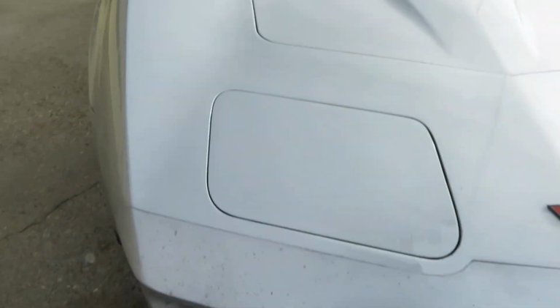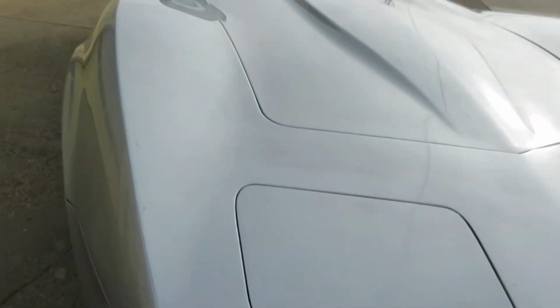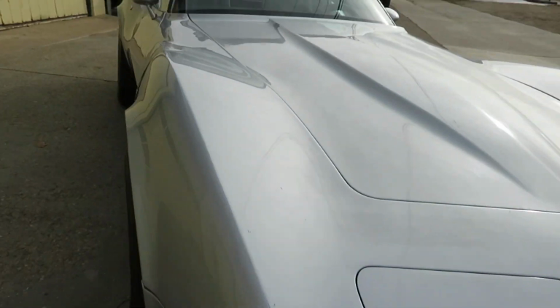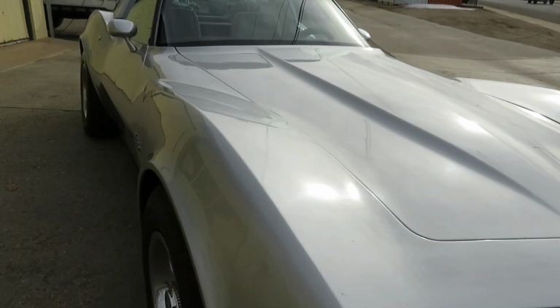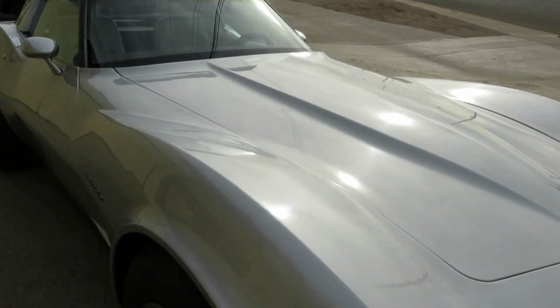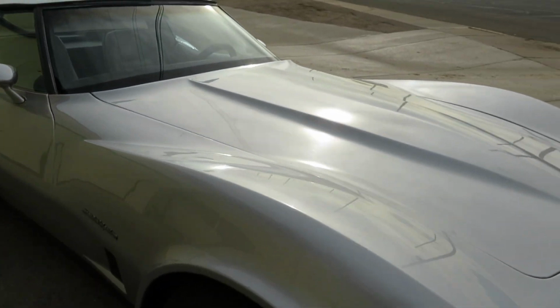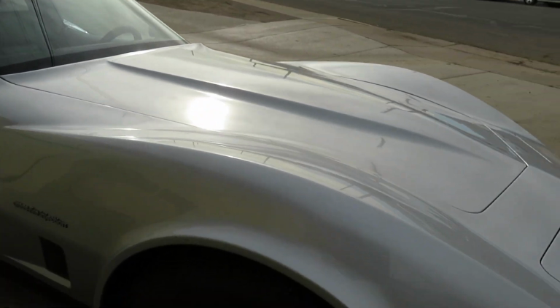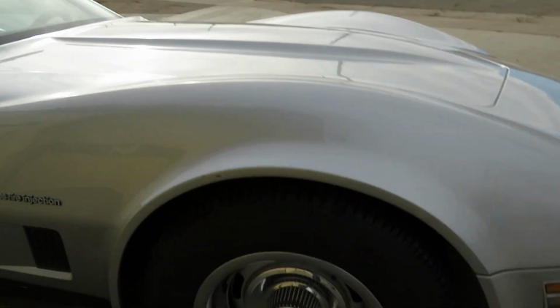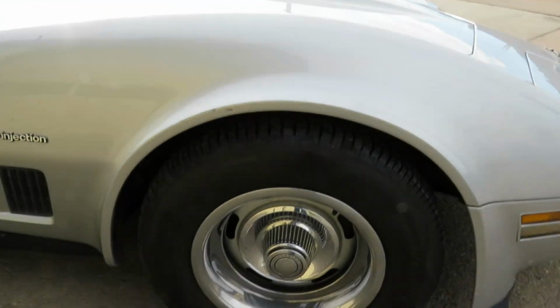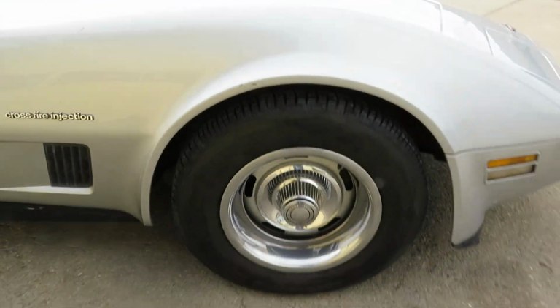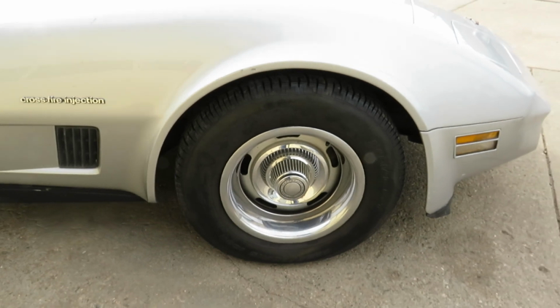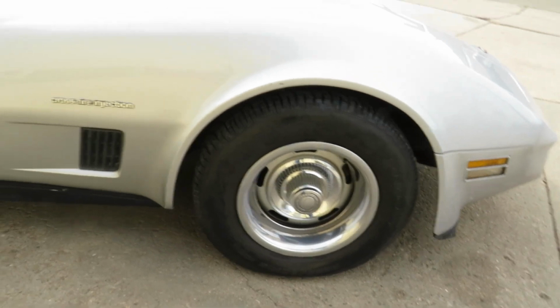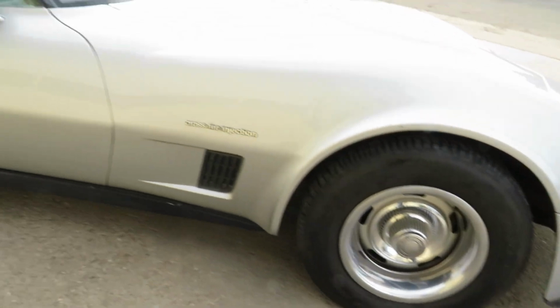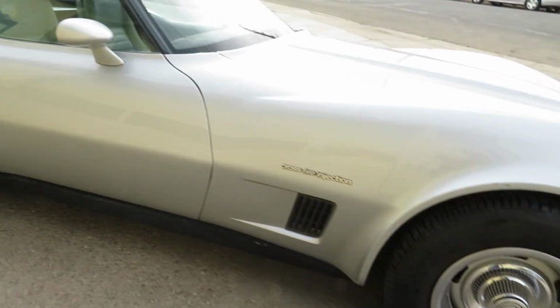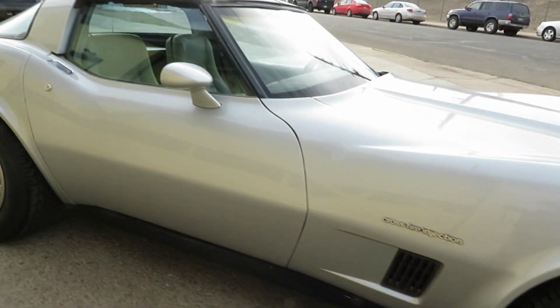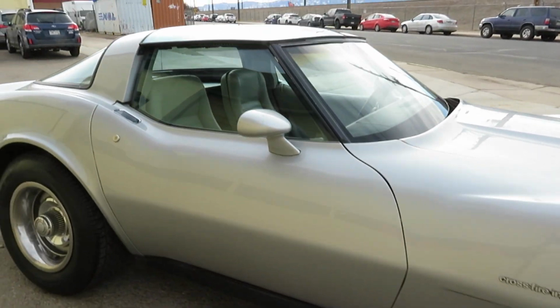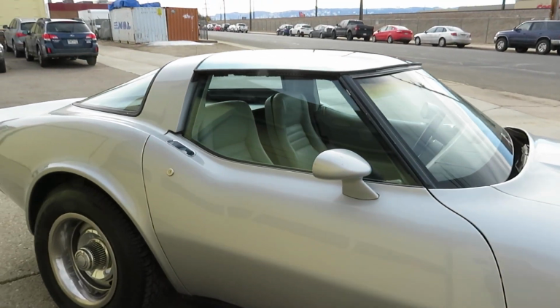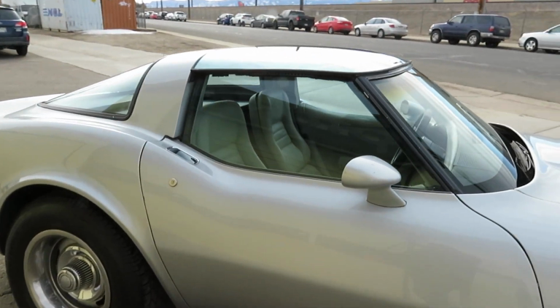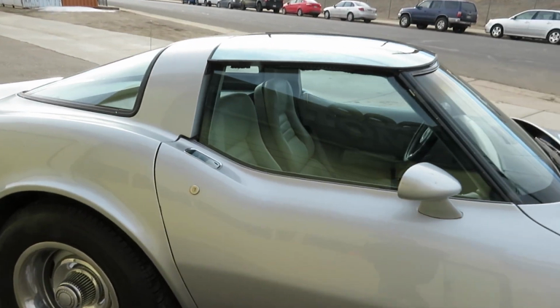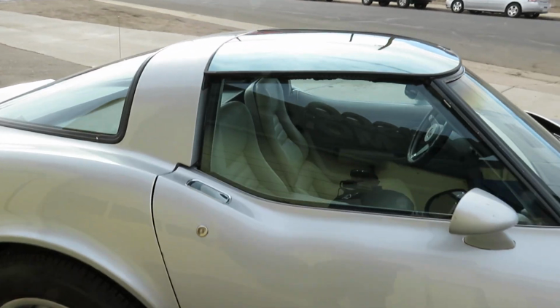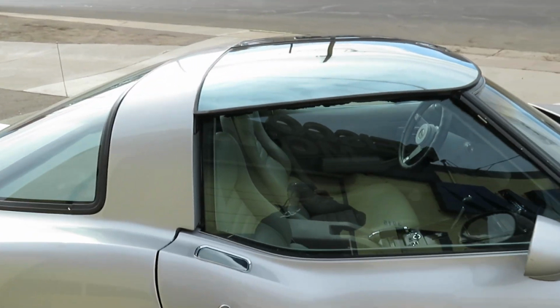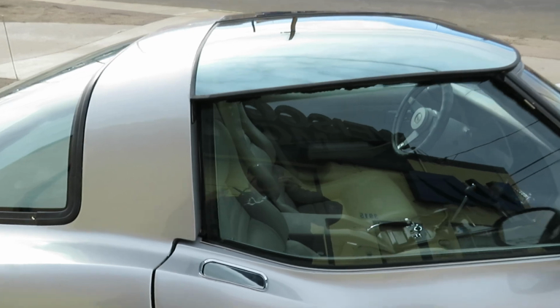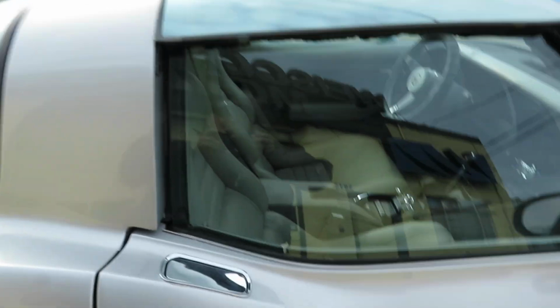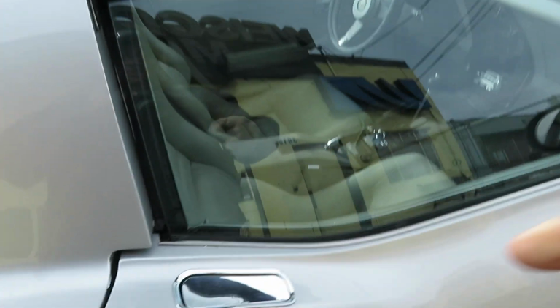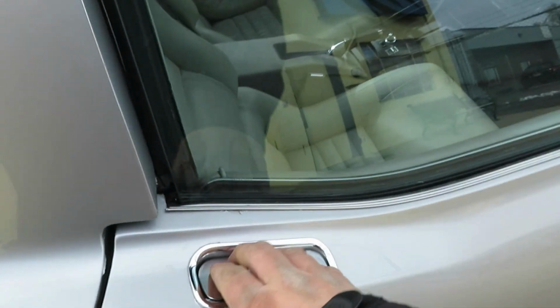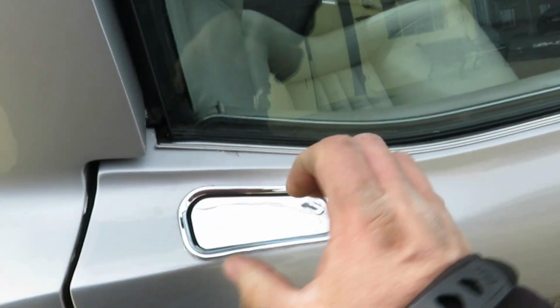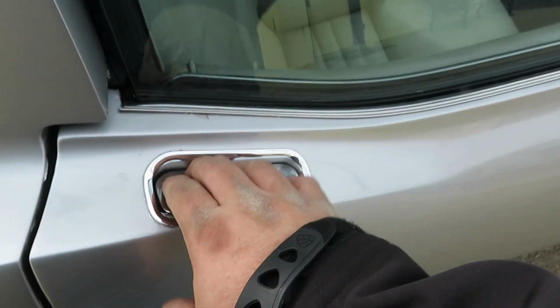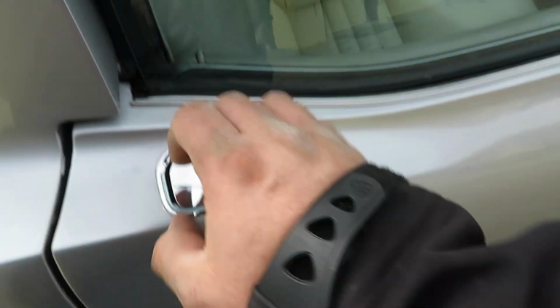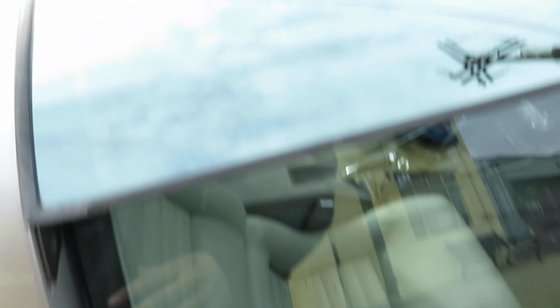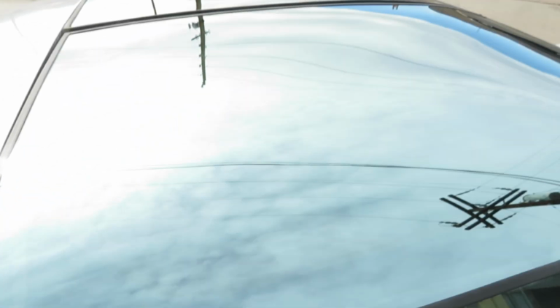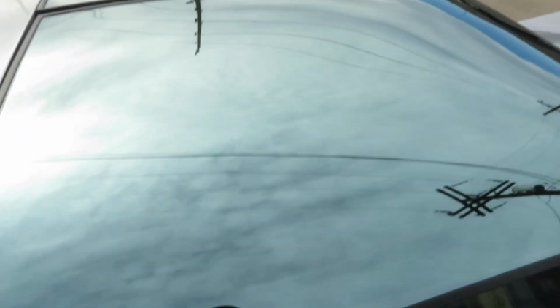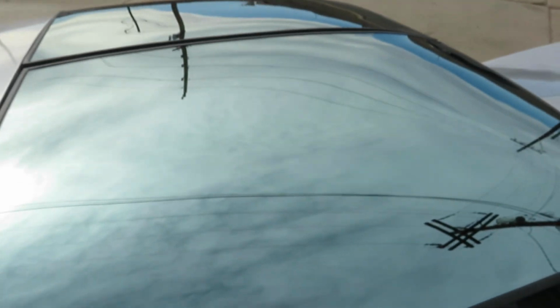I think the front bumper could use some repaint. Headlights all work. Car fires right up. It's got the rally wheels. None of these are broken — these are all working good. It's got the mirrored T-tops.